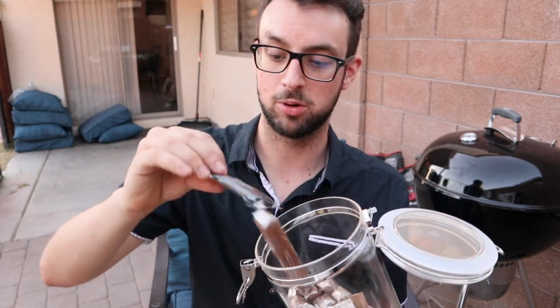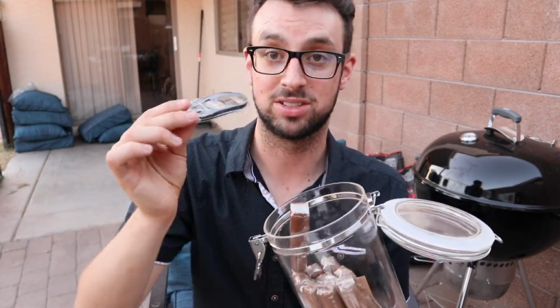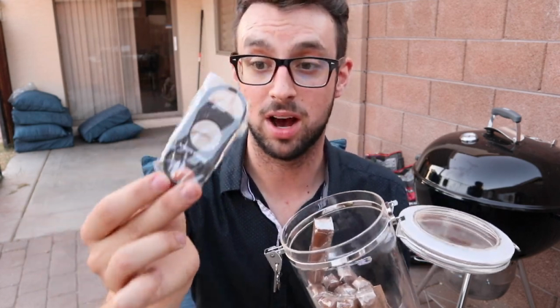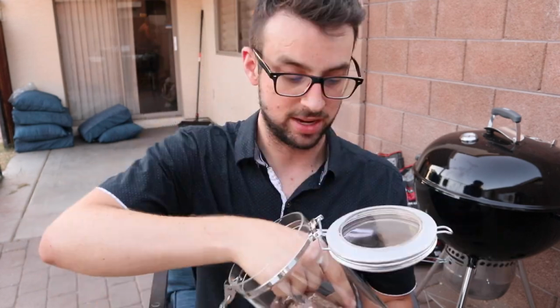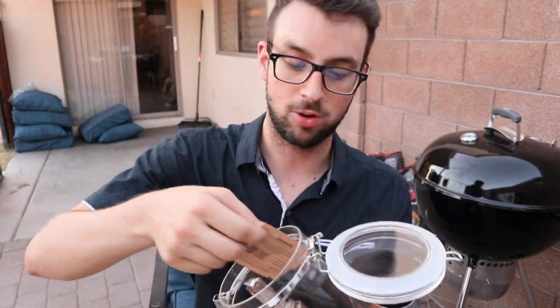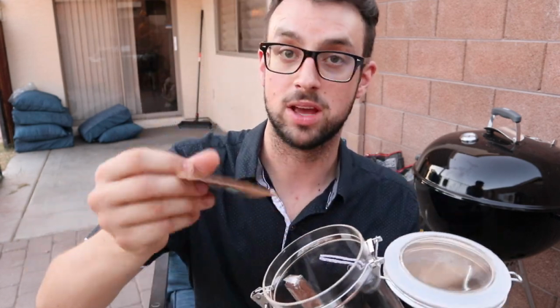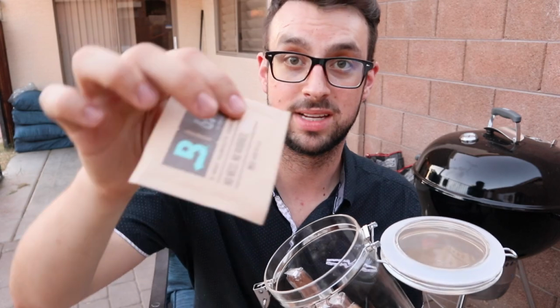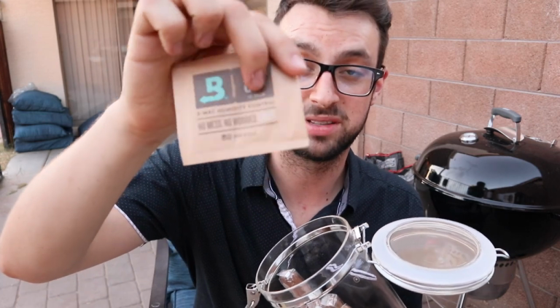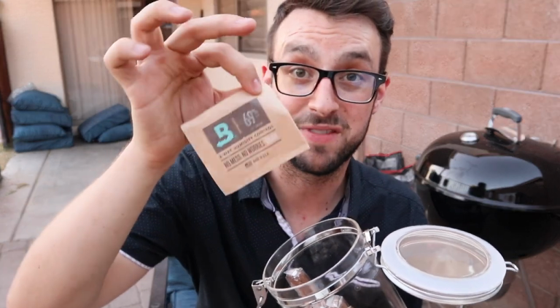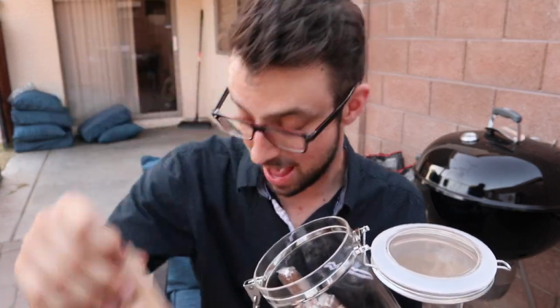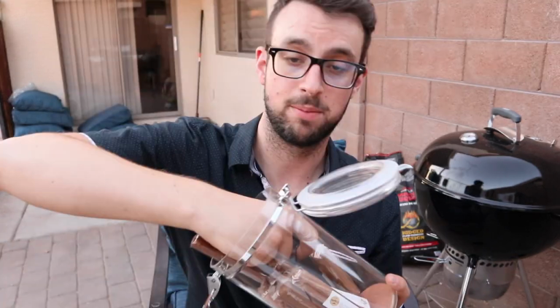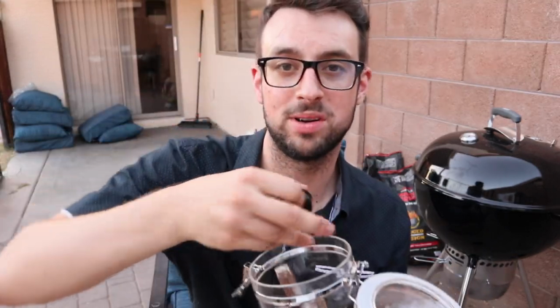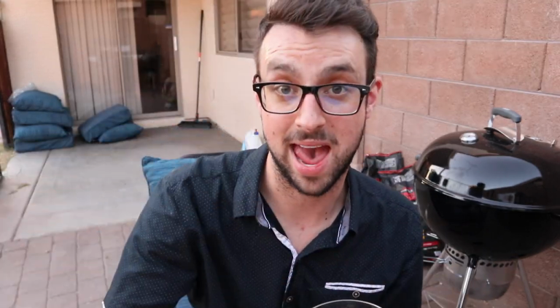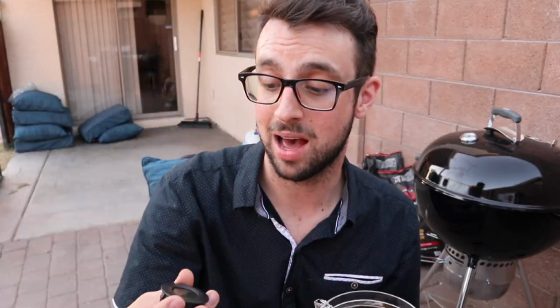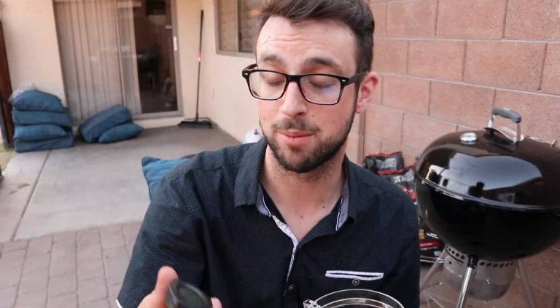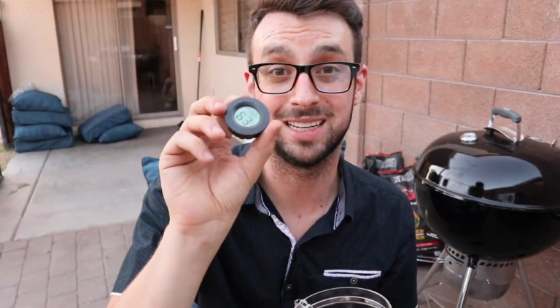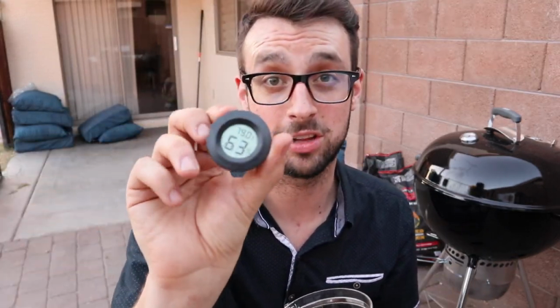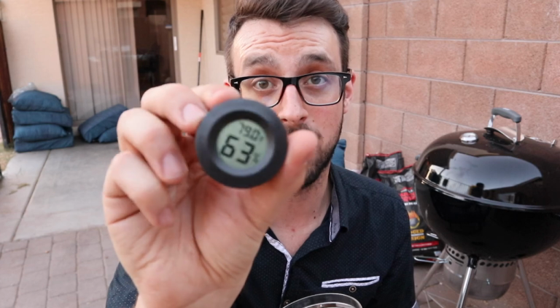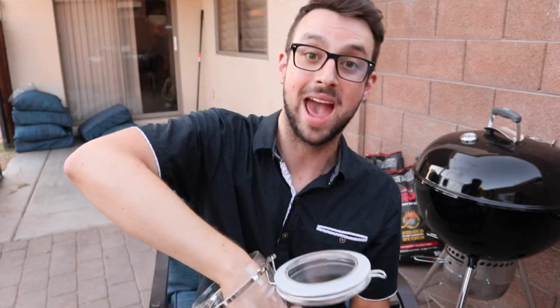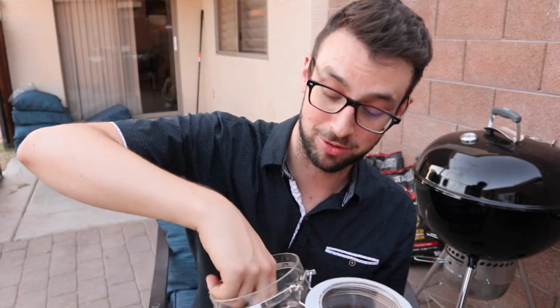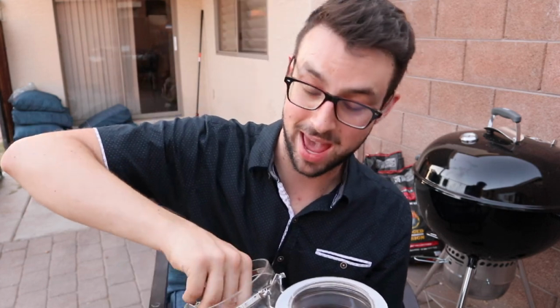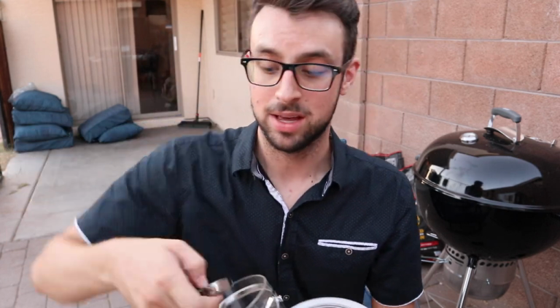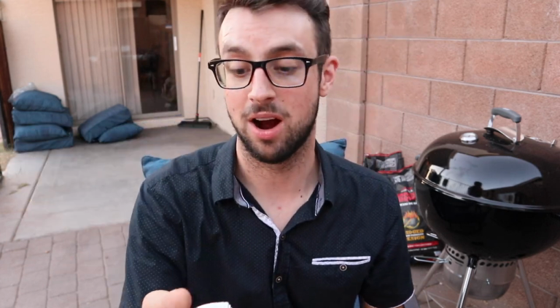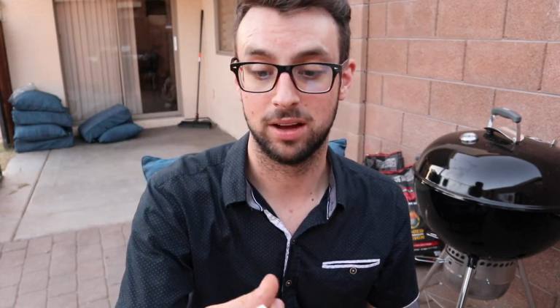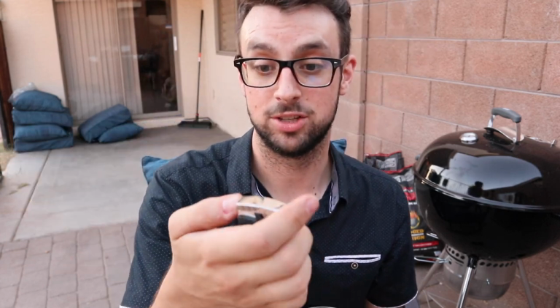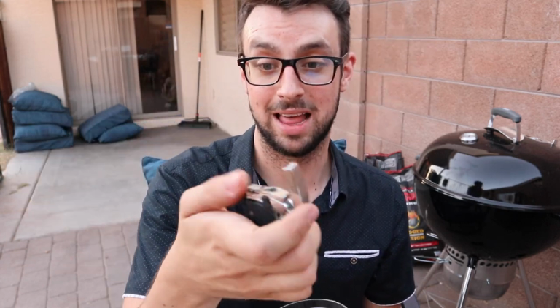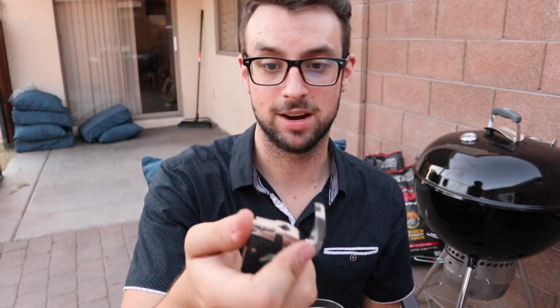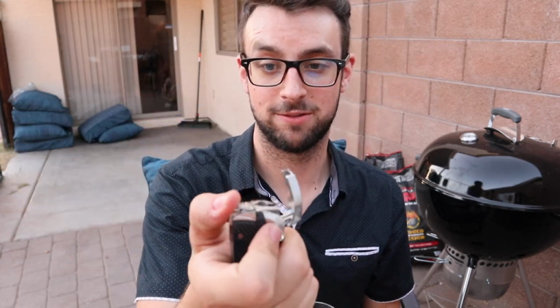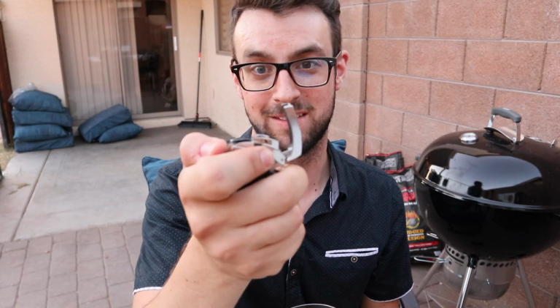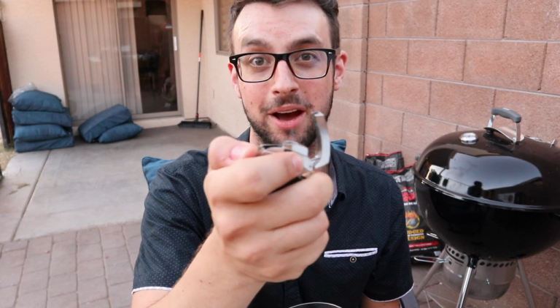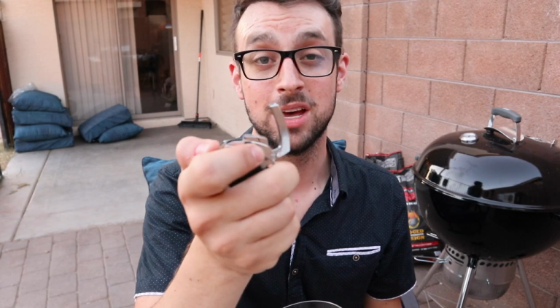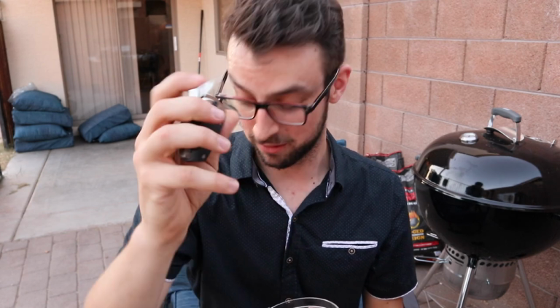They threw in a cigar cutter, a 69% Boveda pack — people always have analog hygrometers but you need a digital hygrometer — and he threw in a cigar jet lighter. Let's see if it works. There we go. Perfect.